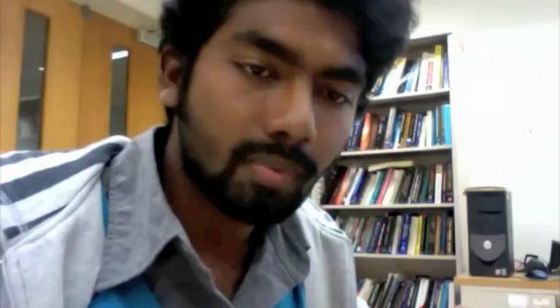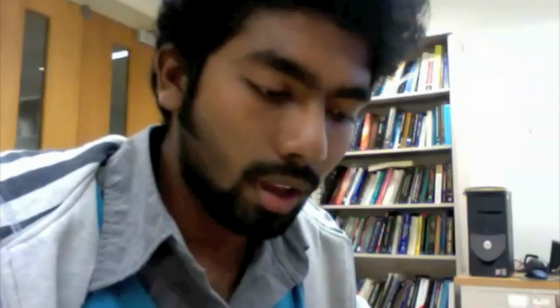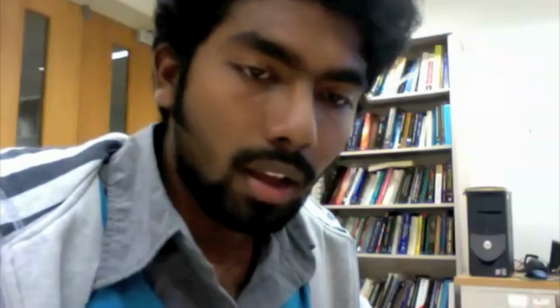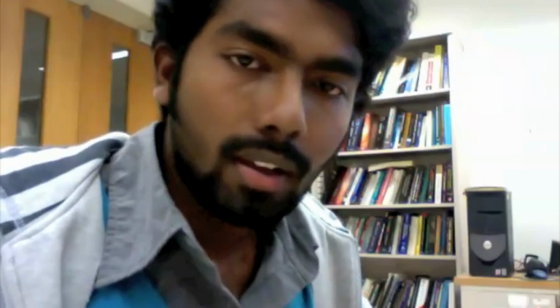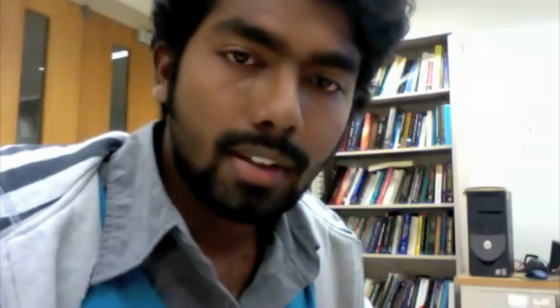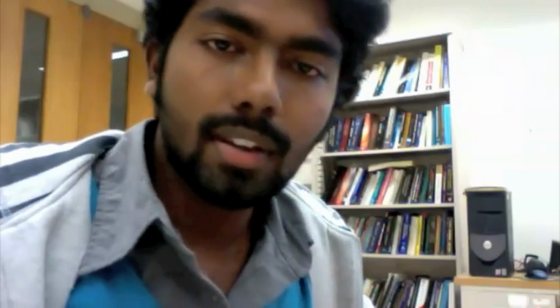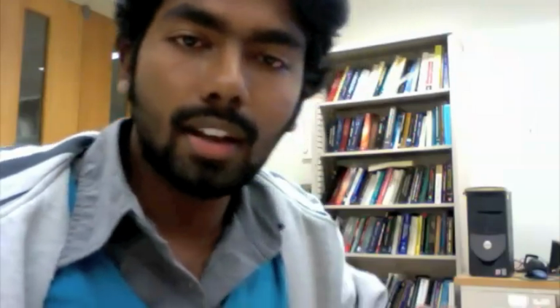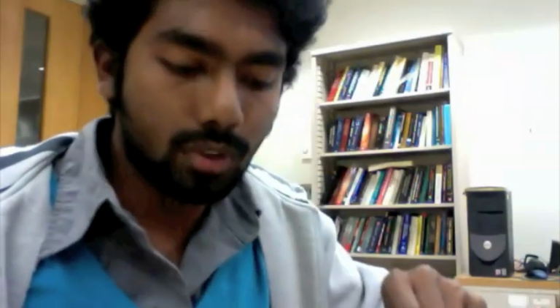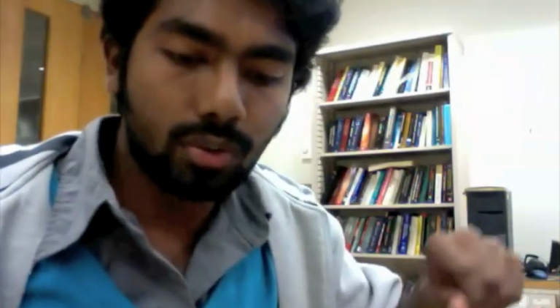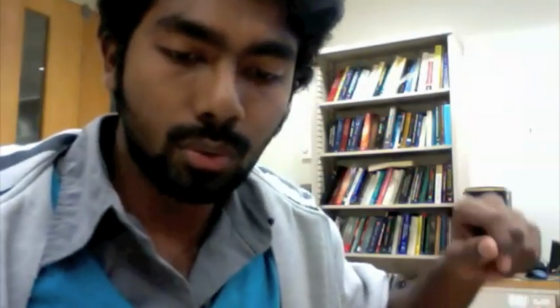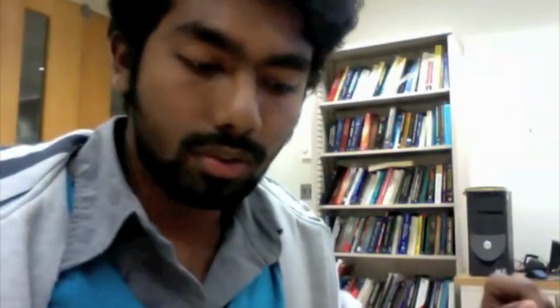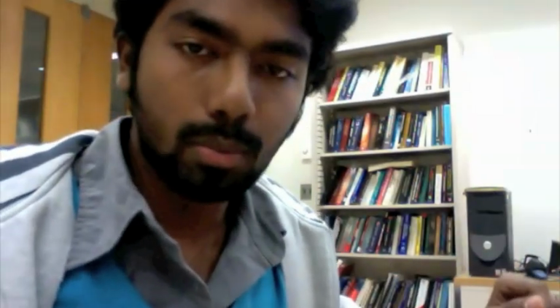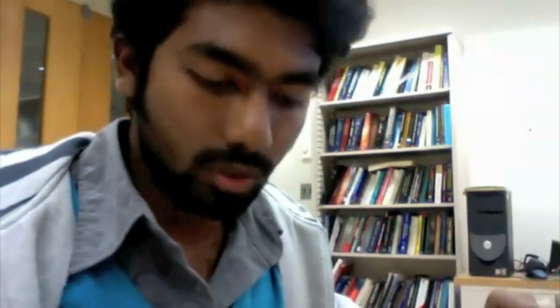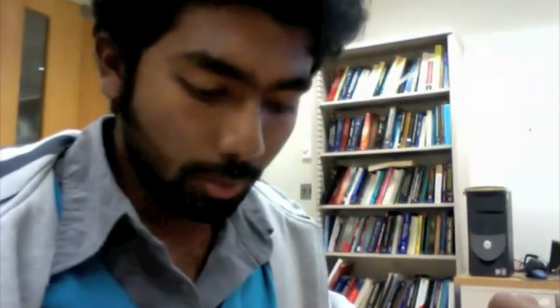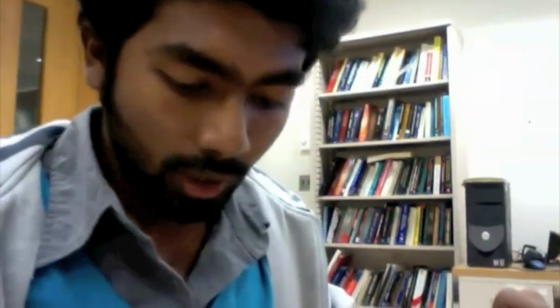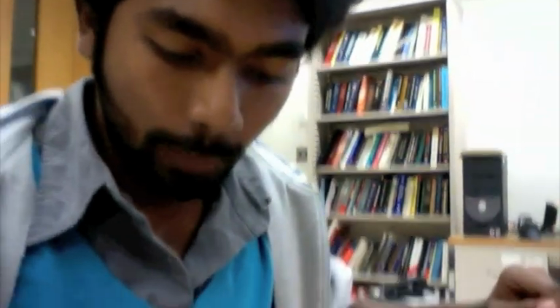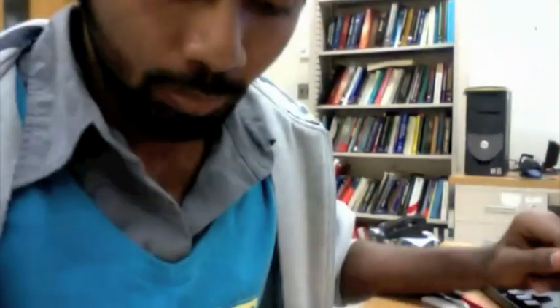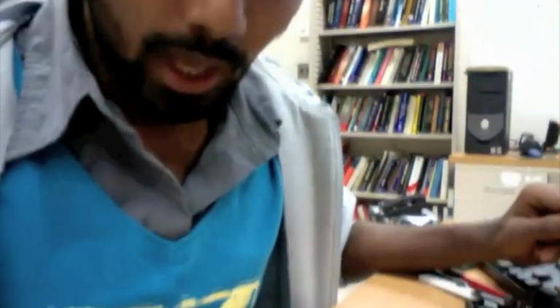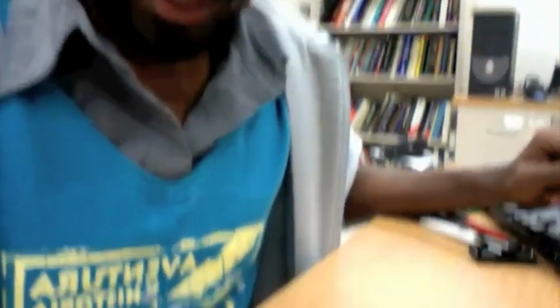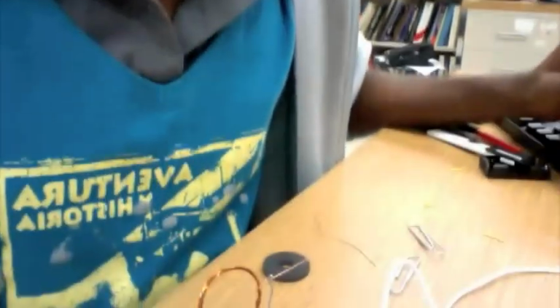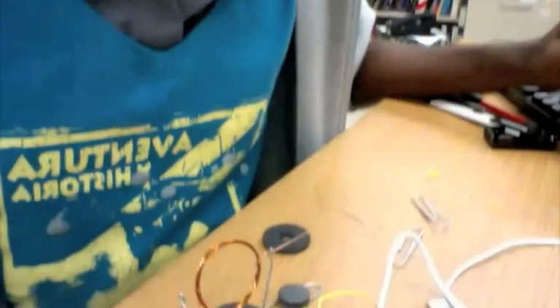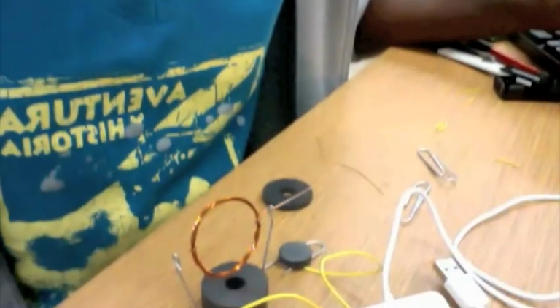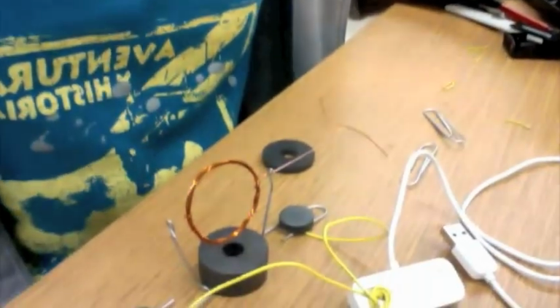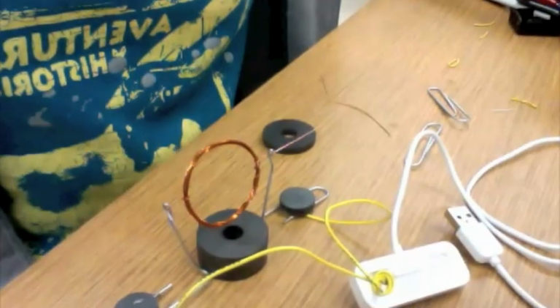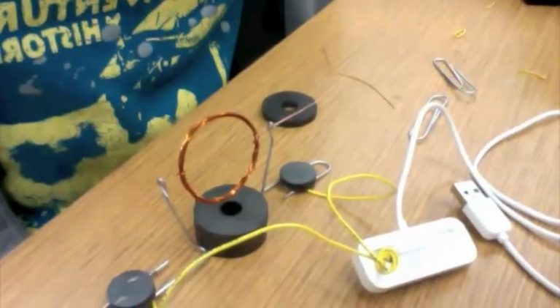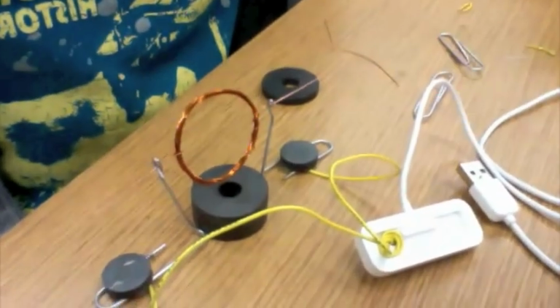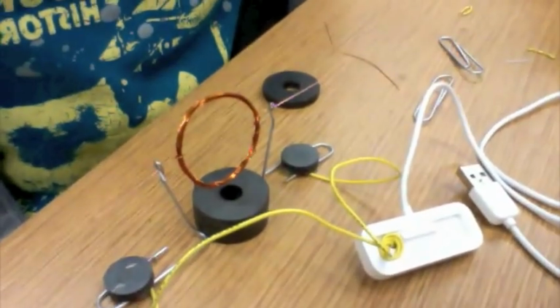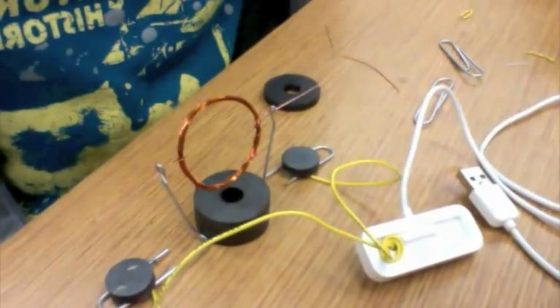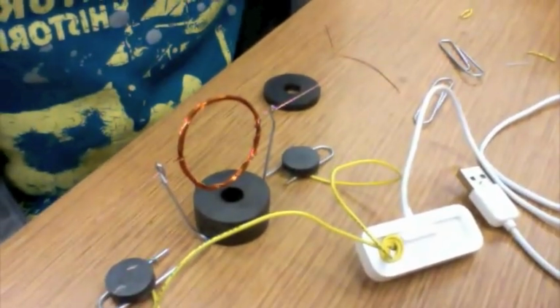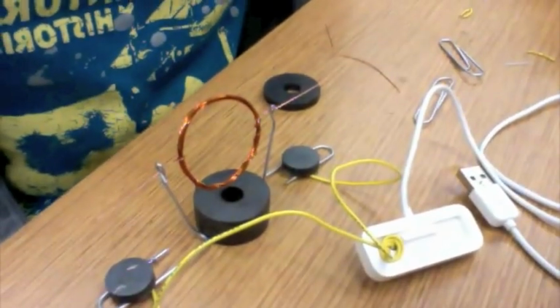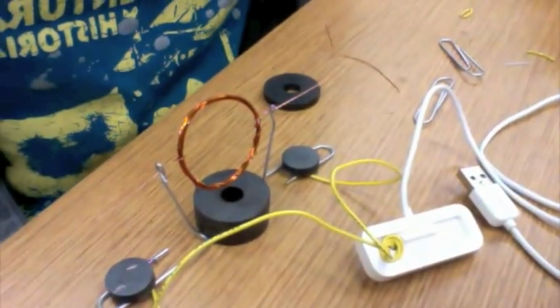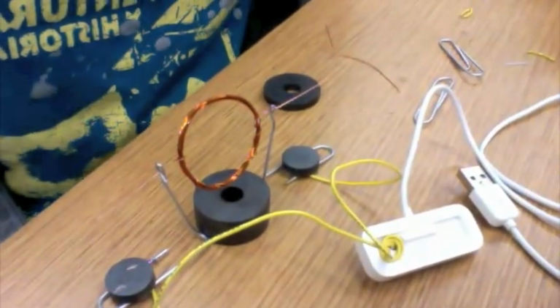Hey guys, I'm going to show you a simple motor that I made. It's powered by USB.